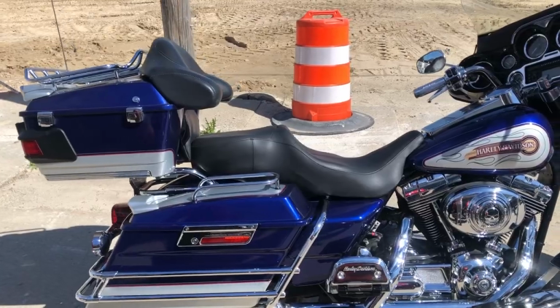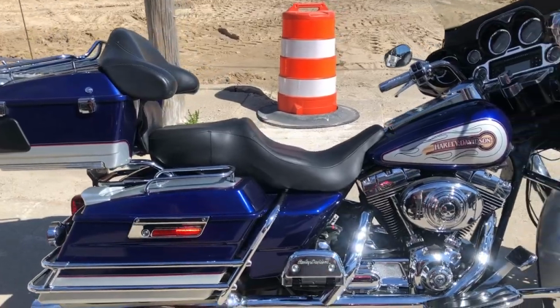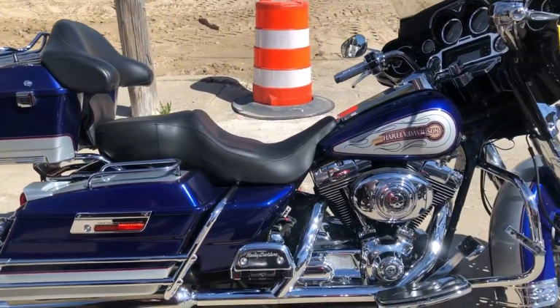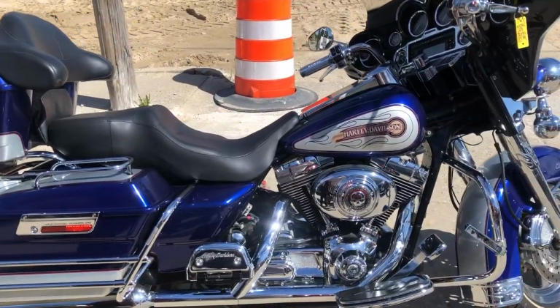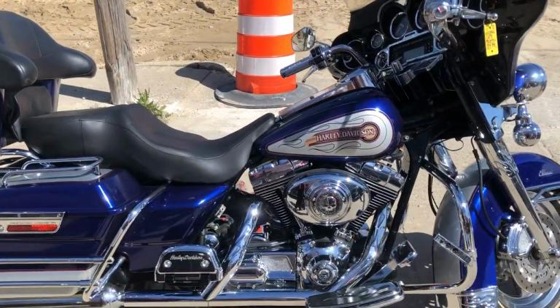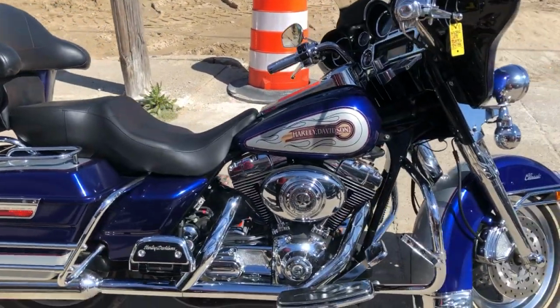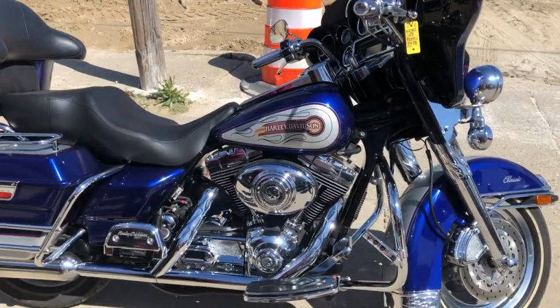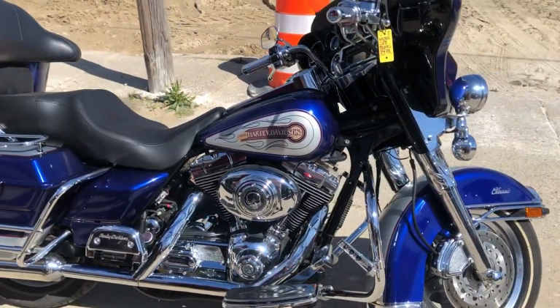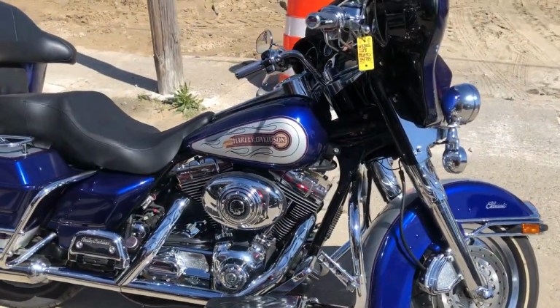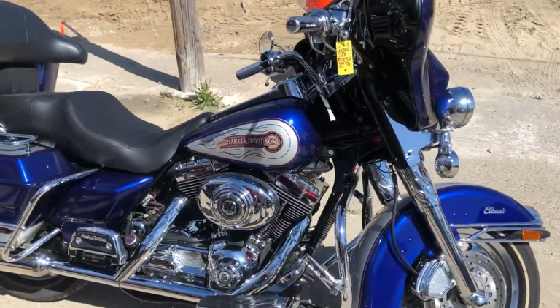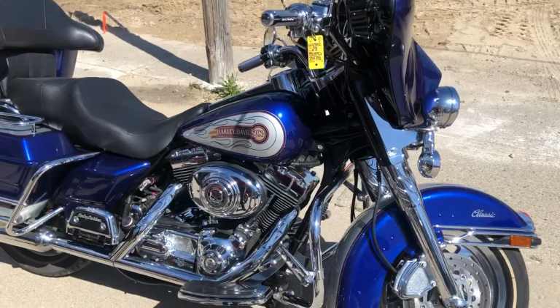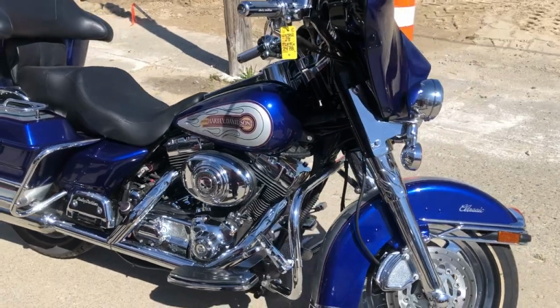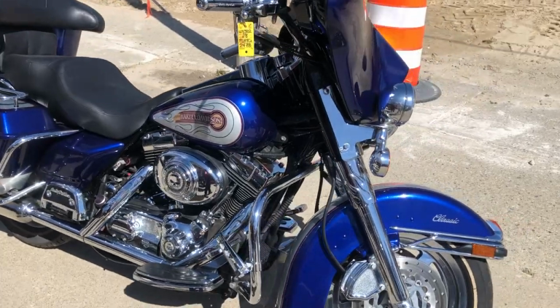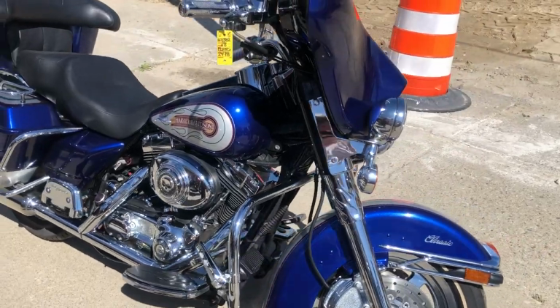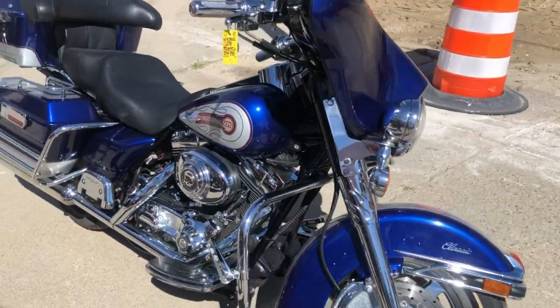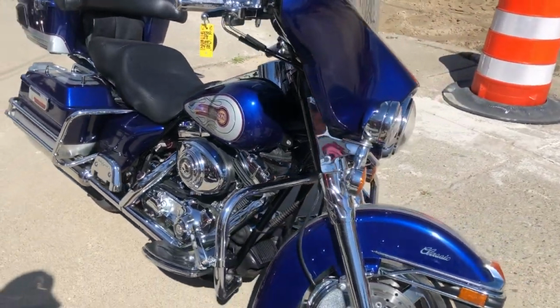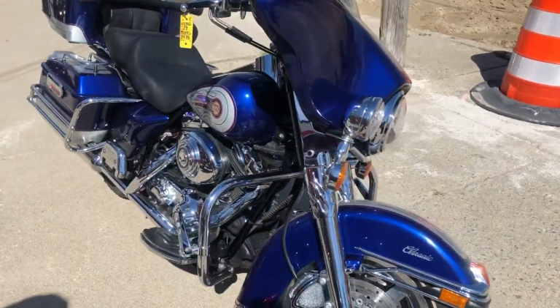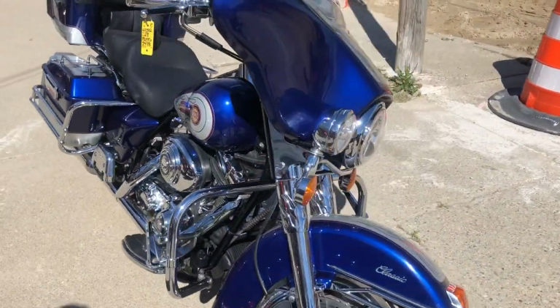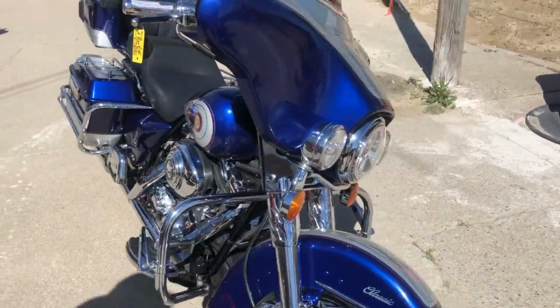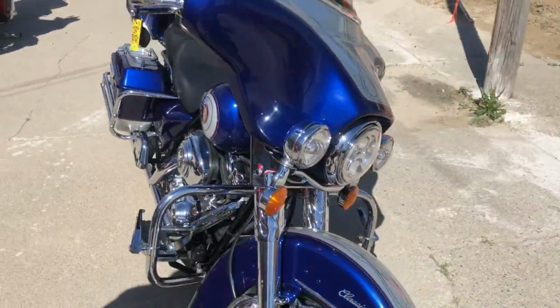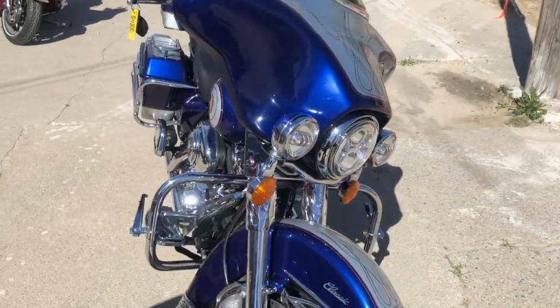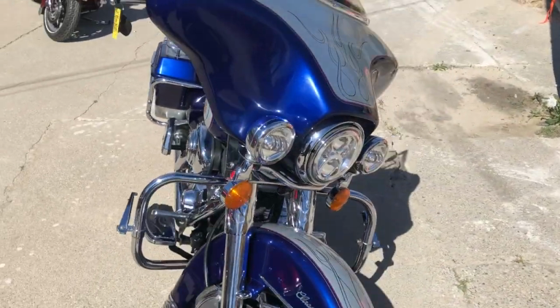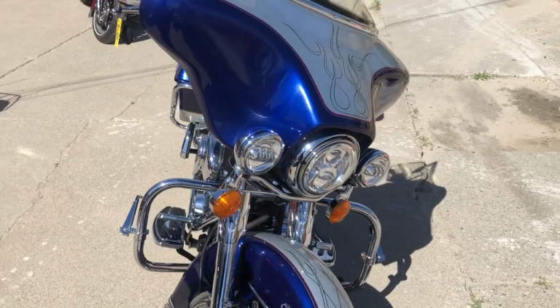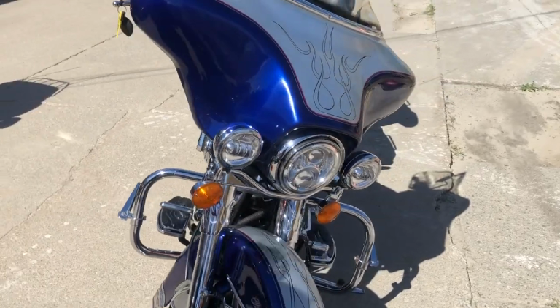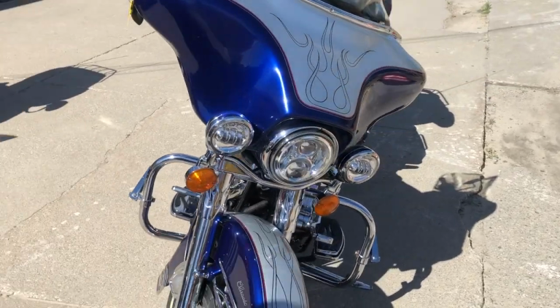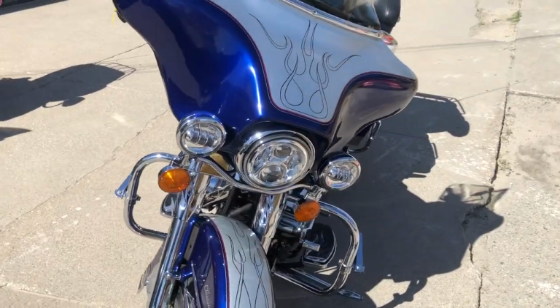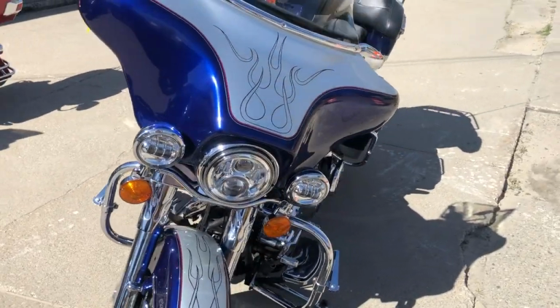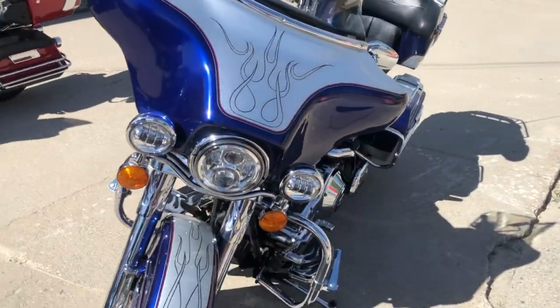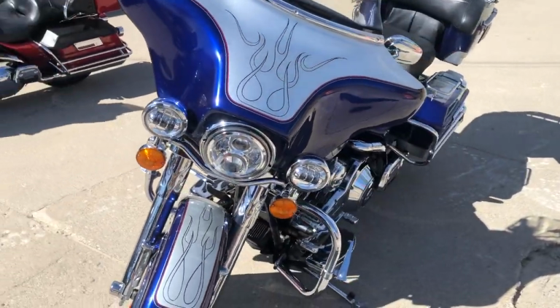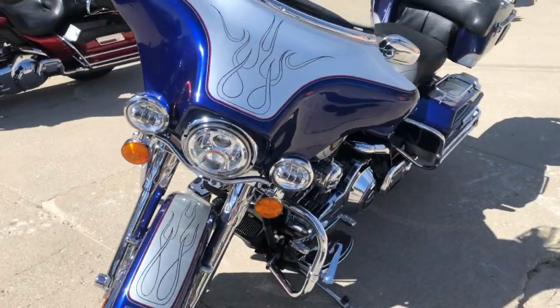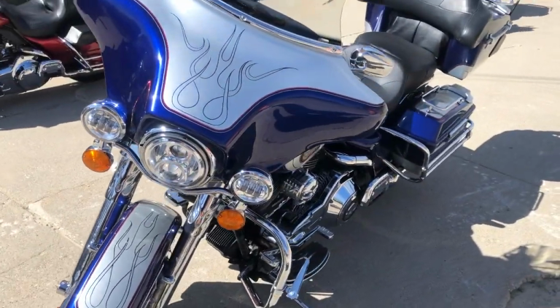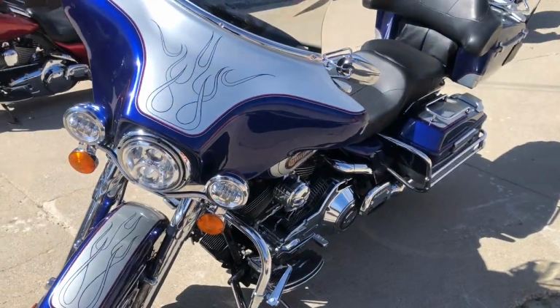Hey guys, Approval Powersports here doing some videos on inventory that just came into the showroom. This one here is a 2006 Electric Glide — super clean bike, only 36,057 miles. It's got chrome wheels, chrome front end, chrome switches, highway pegs.